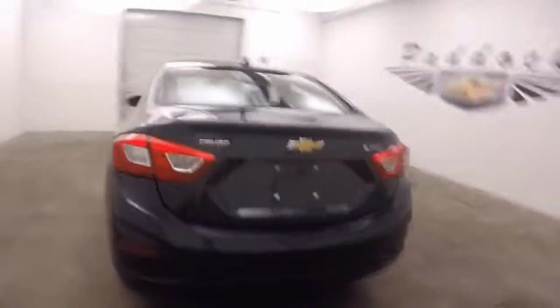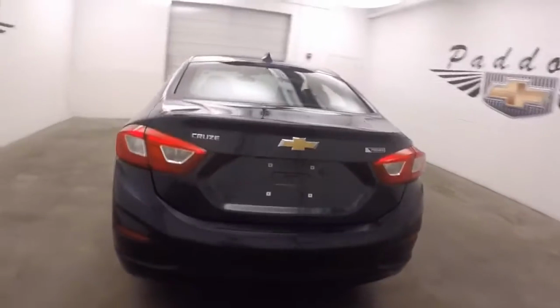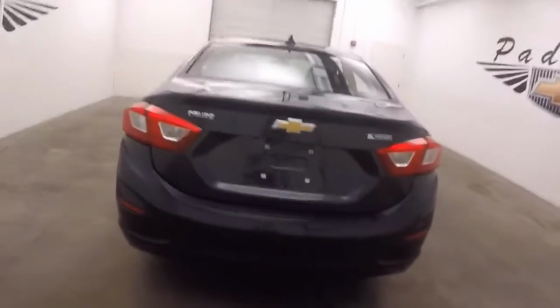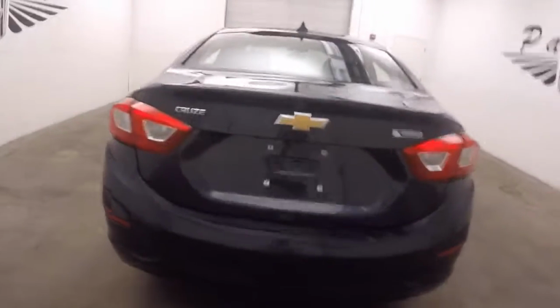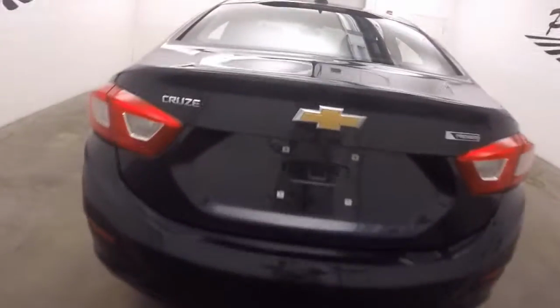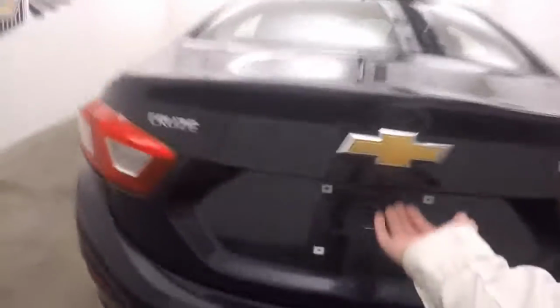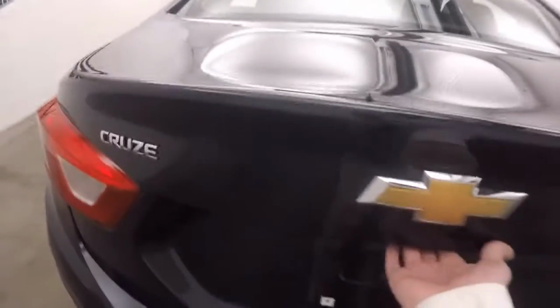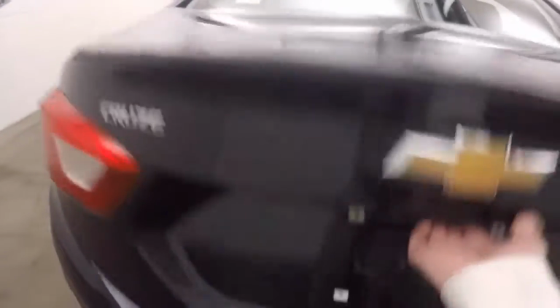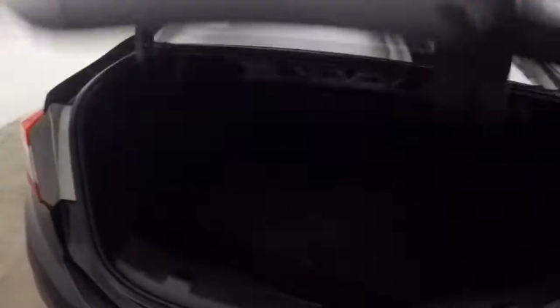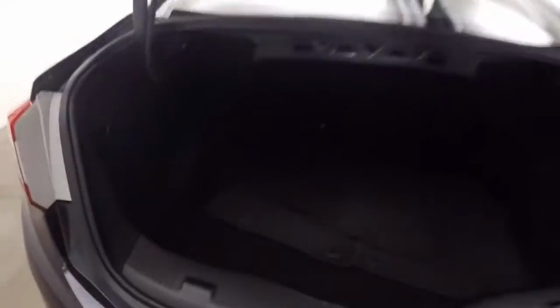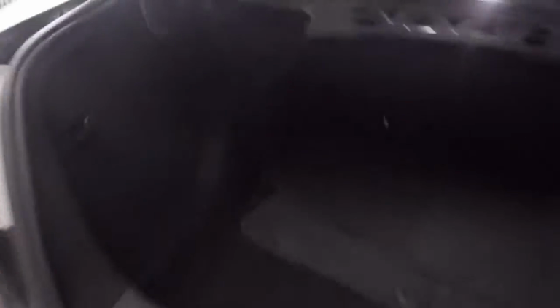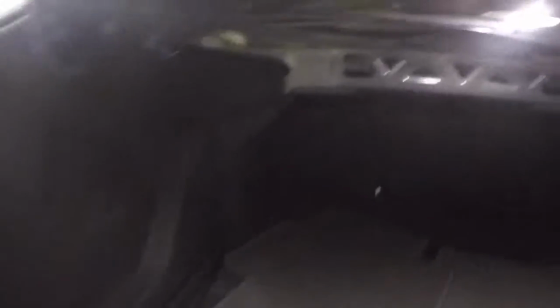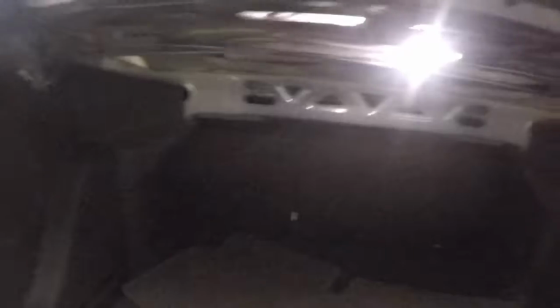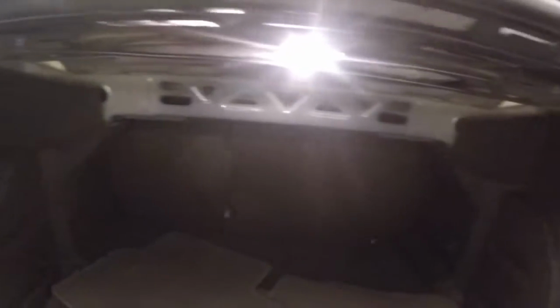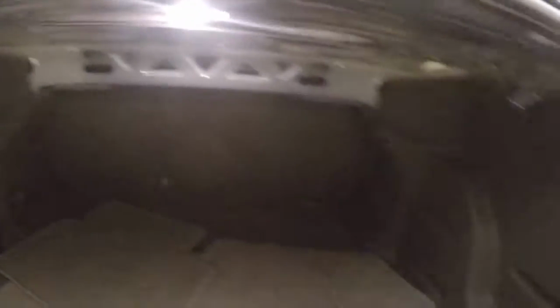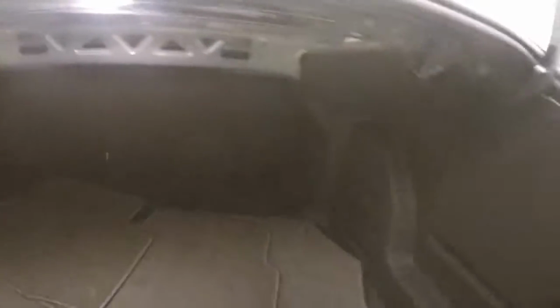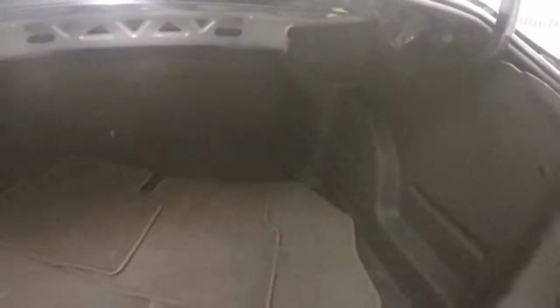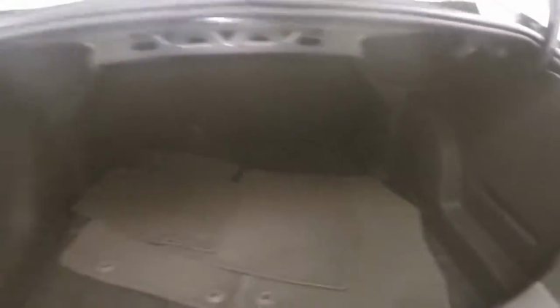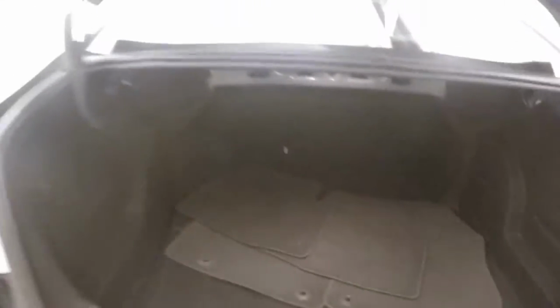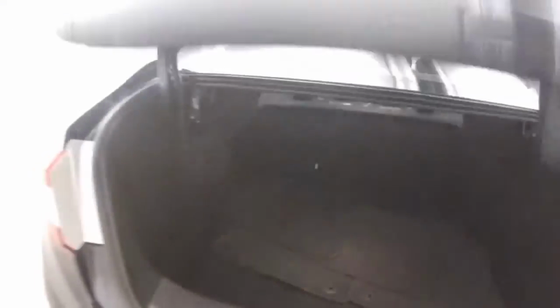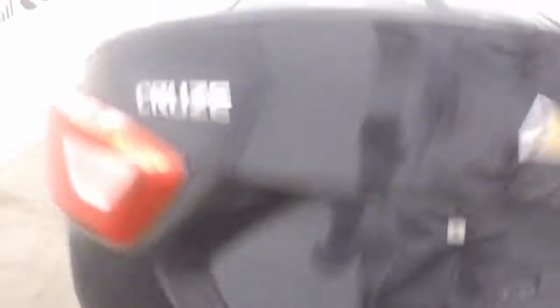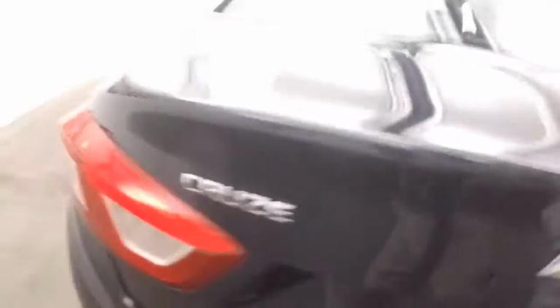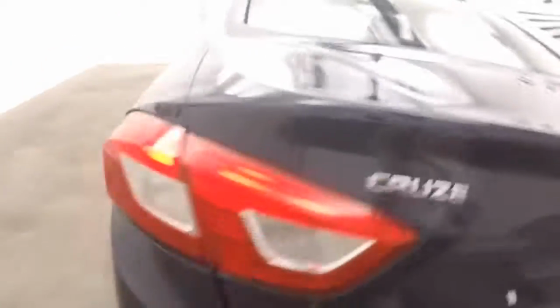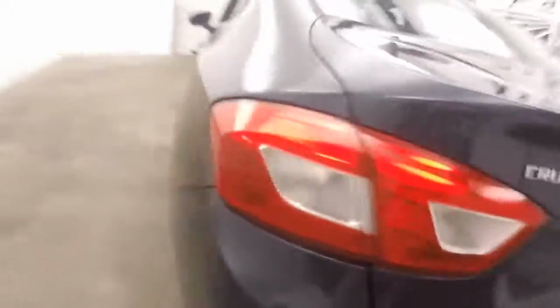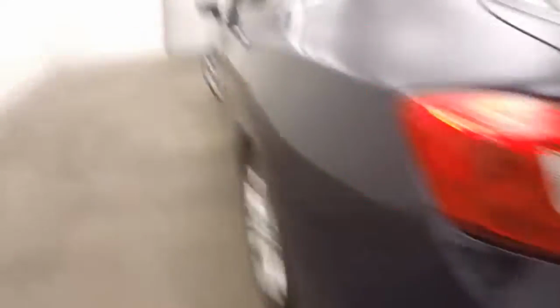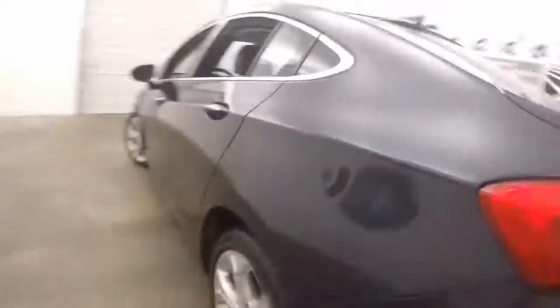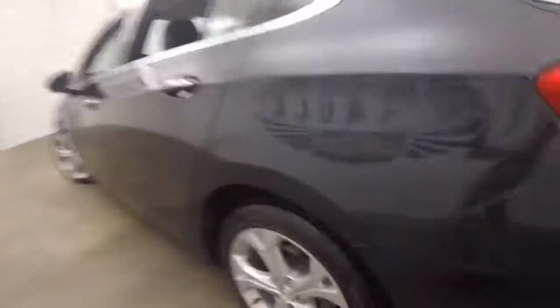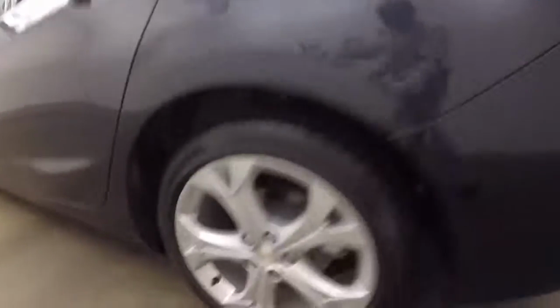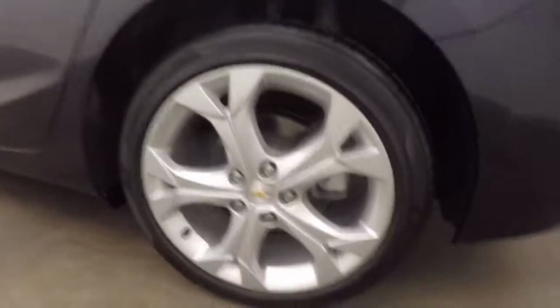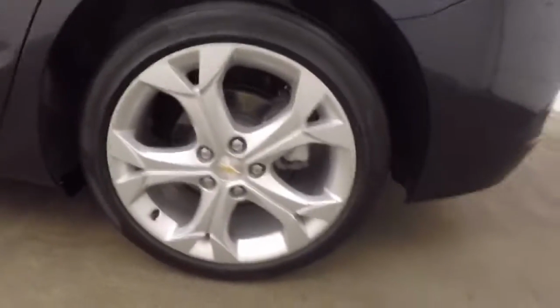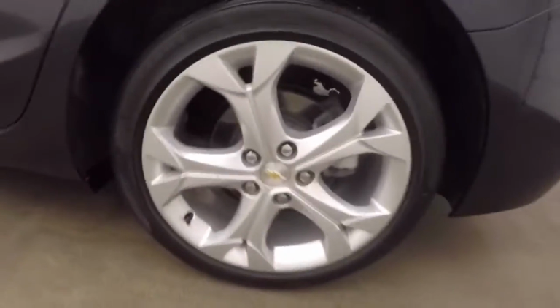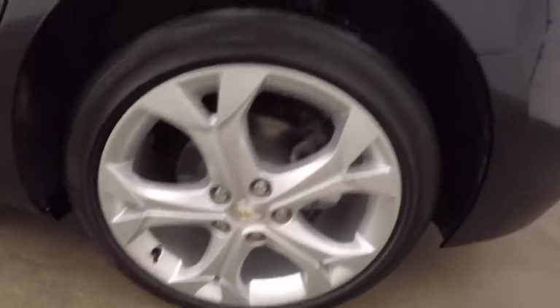Walk around at the back here. Inside the trunk — nice large trunk, plenty of space. Nice alloy wheels.